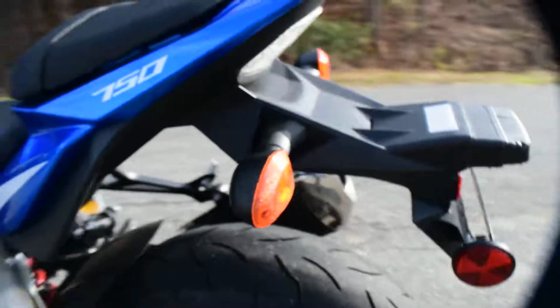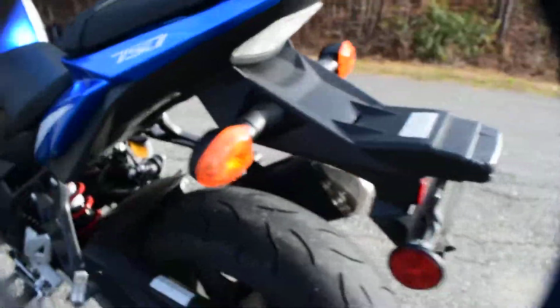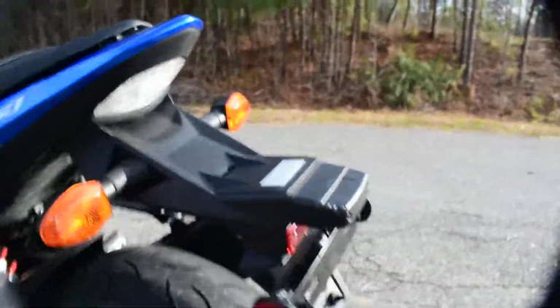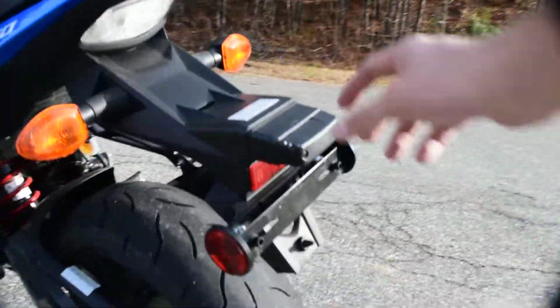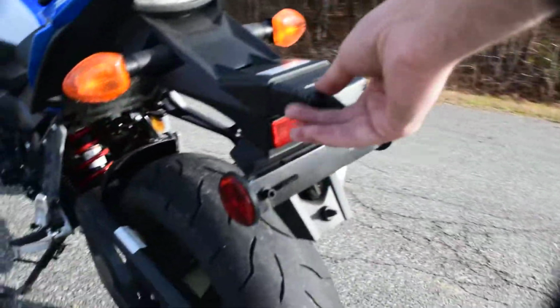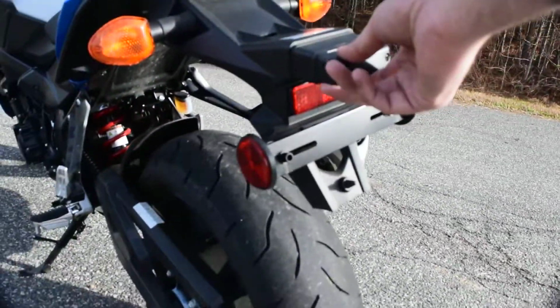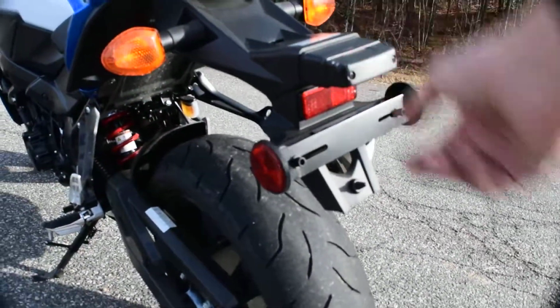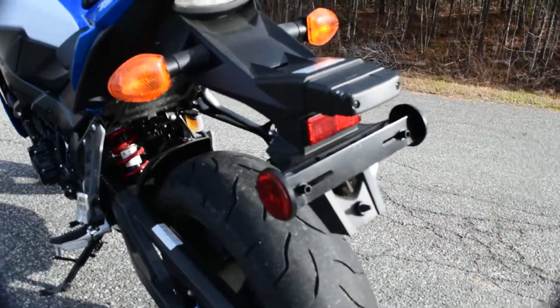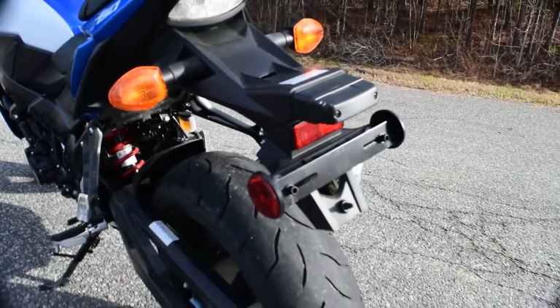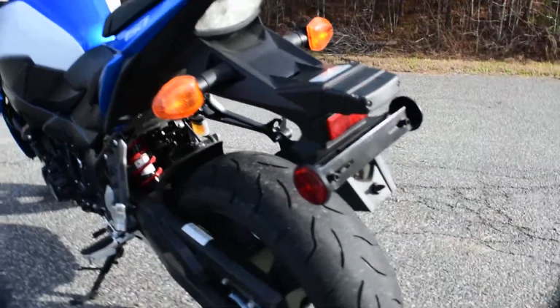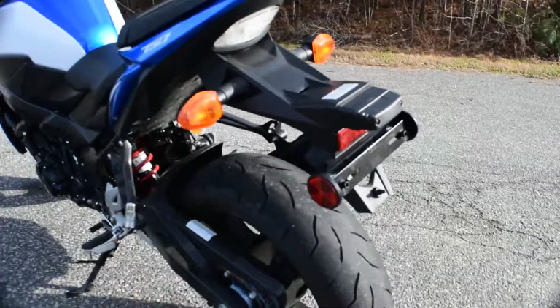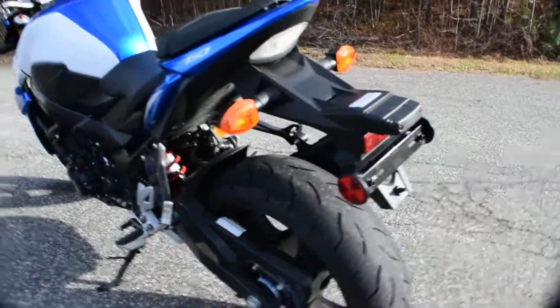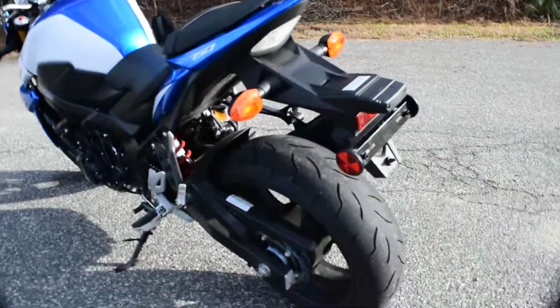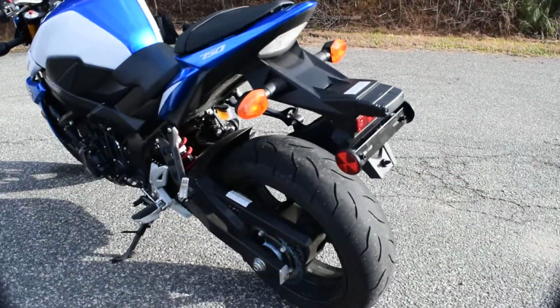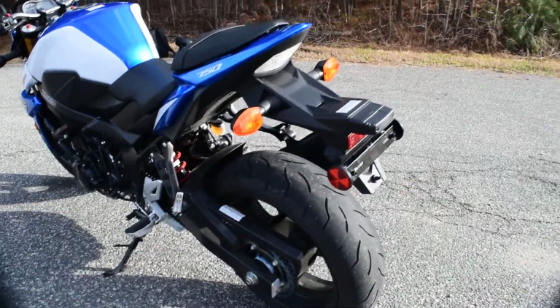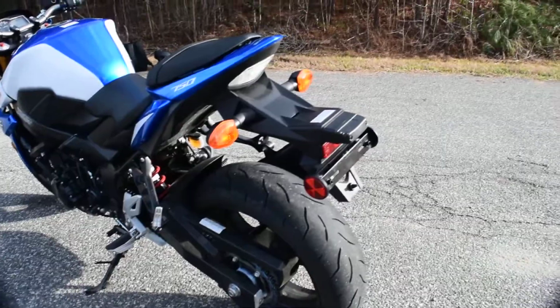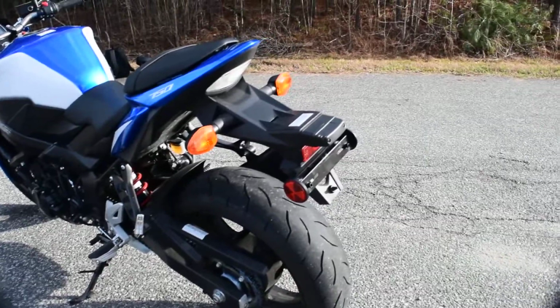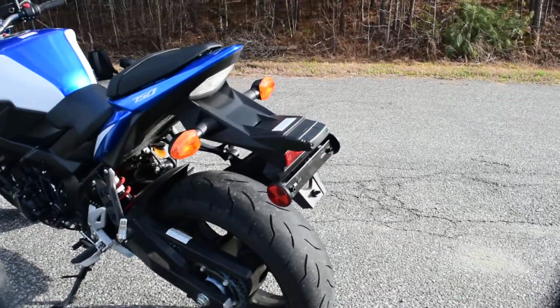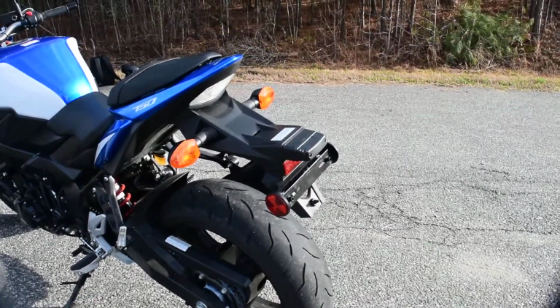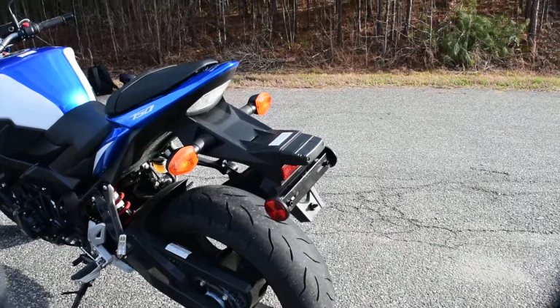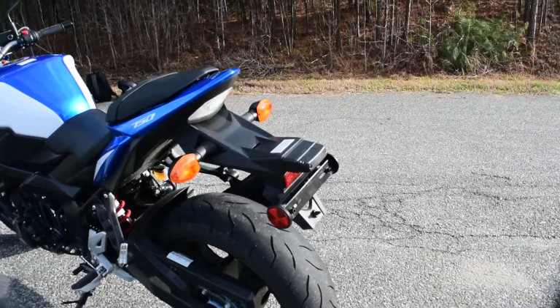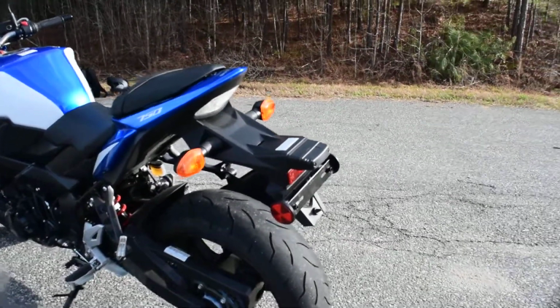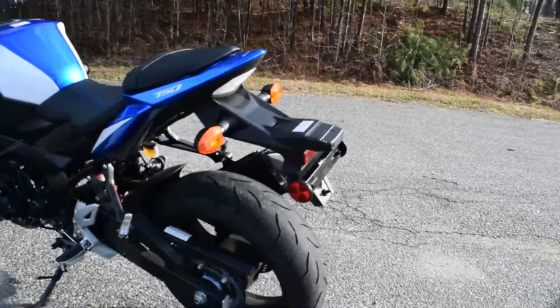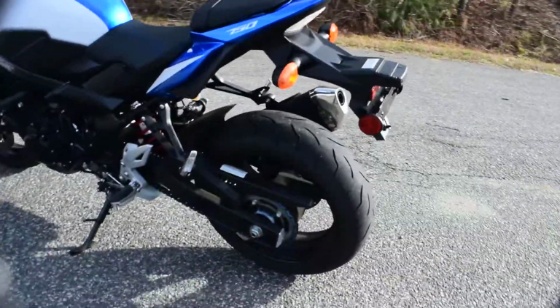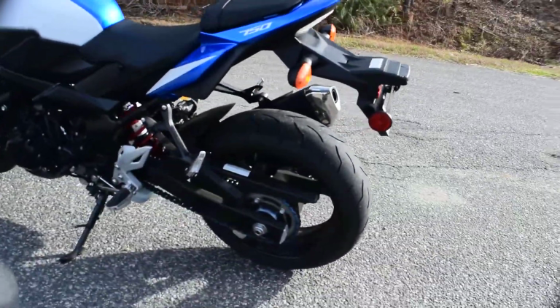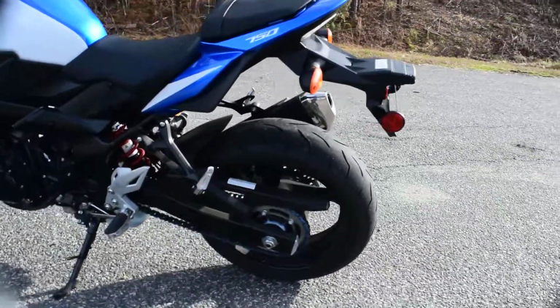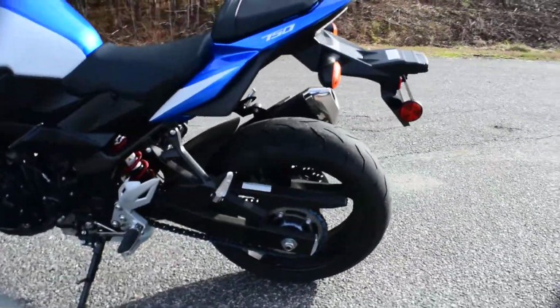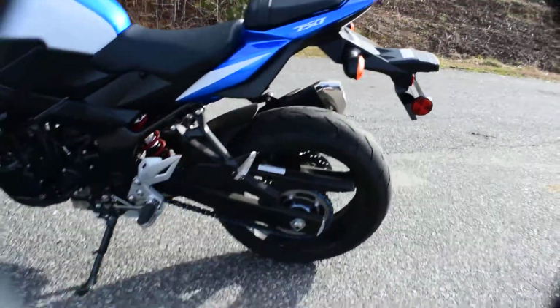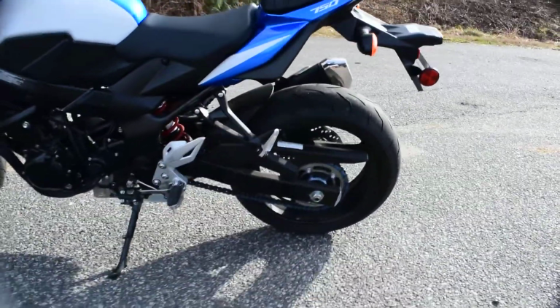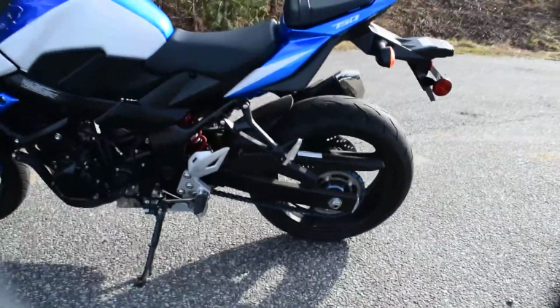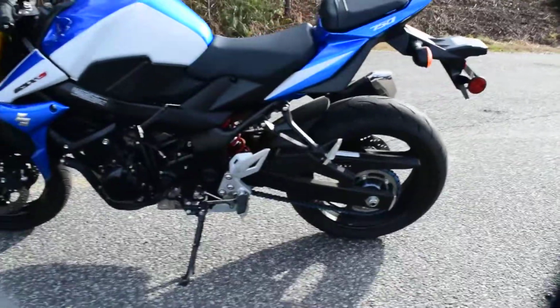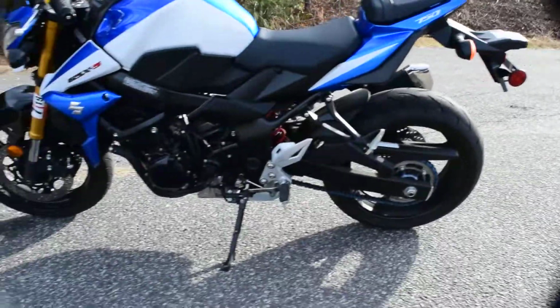There's a little bit here, but most people do a delete on the rear section like that anyway. It just gives it a cleaner look, but you can customize it or keep it however you'd like.